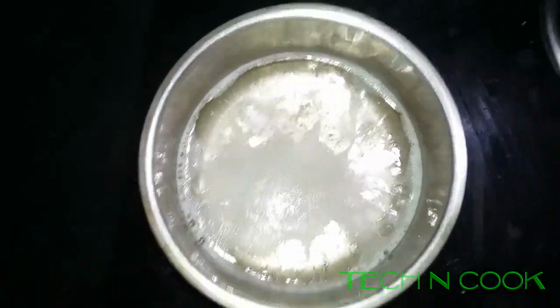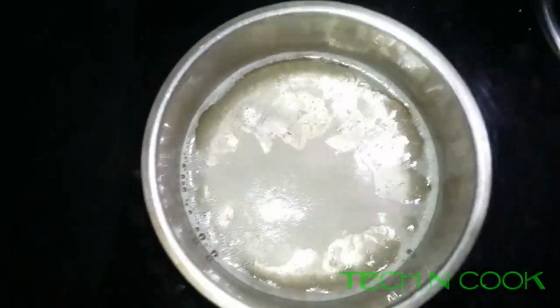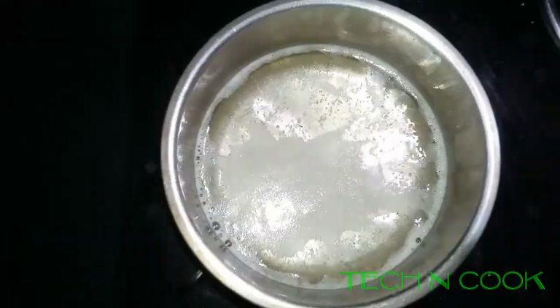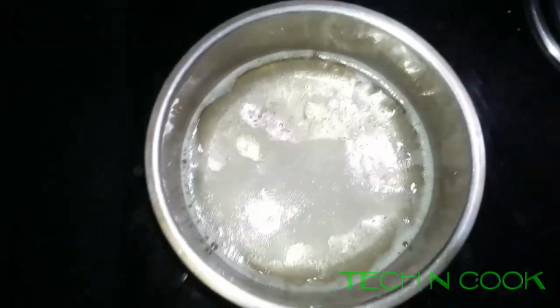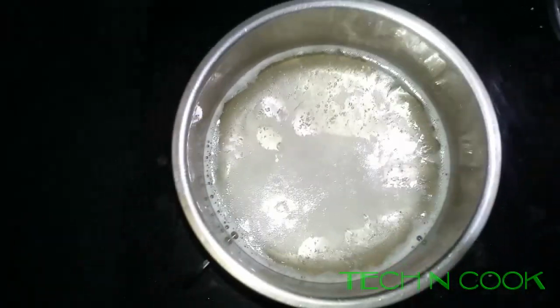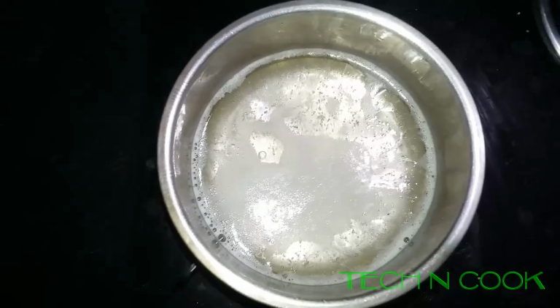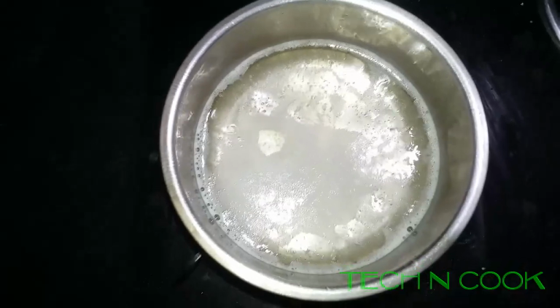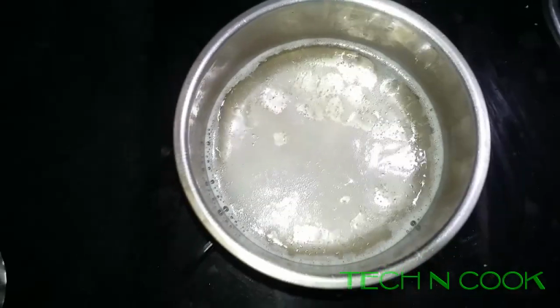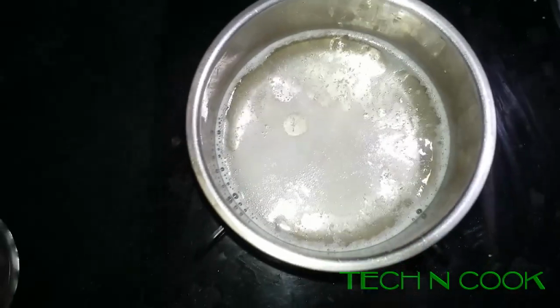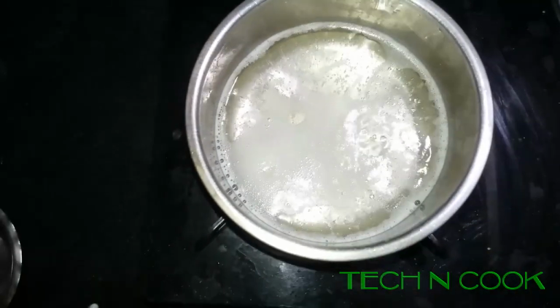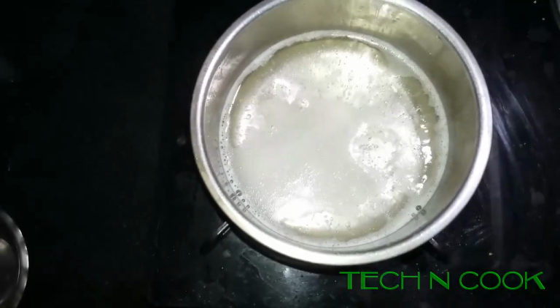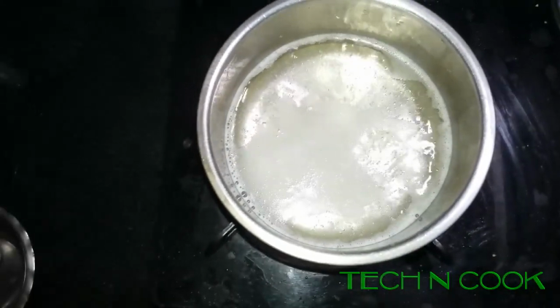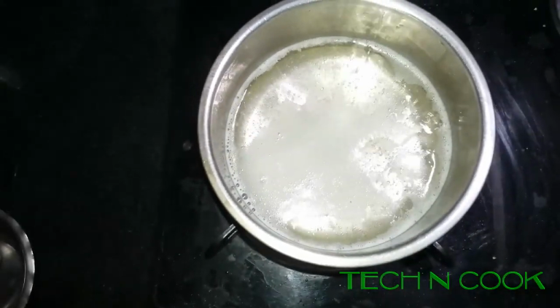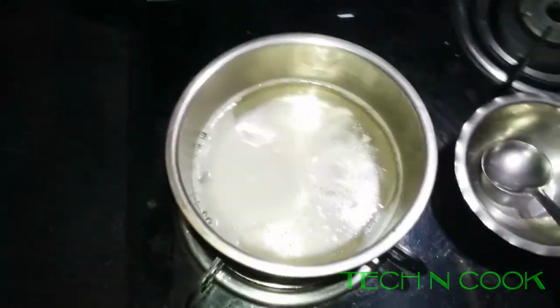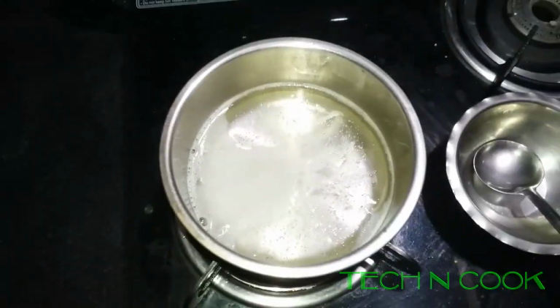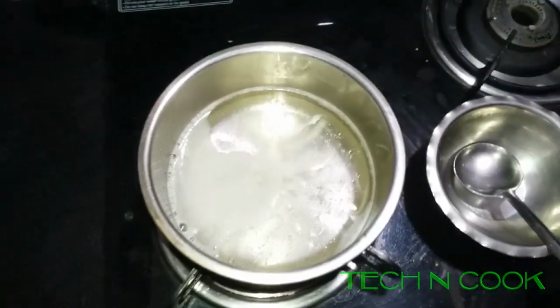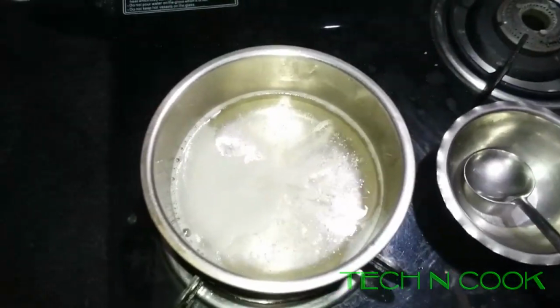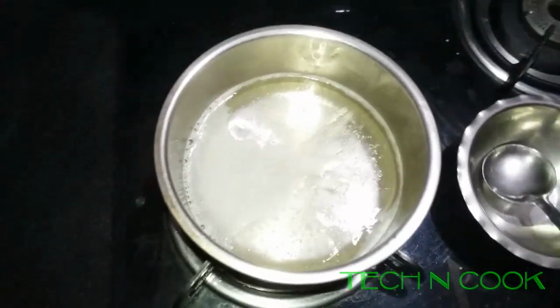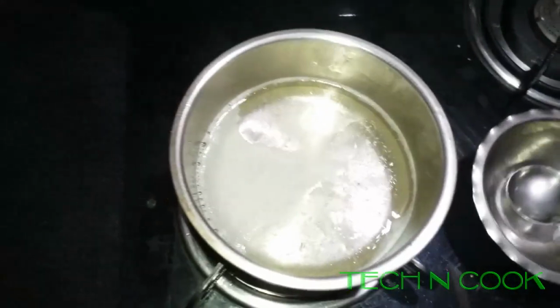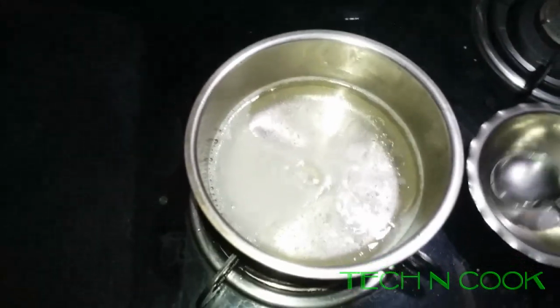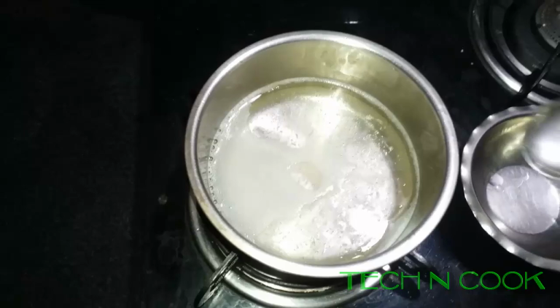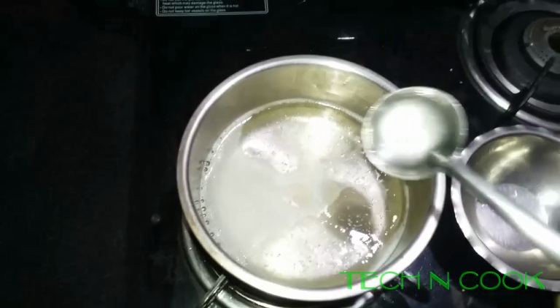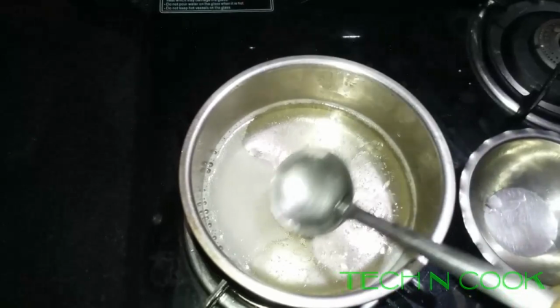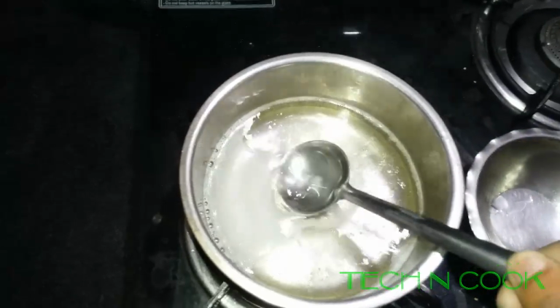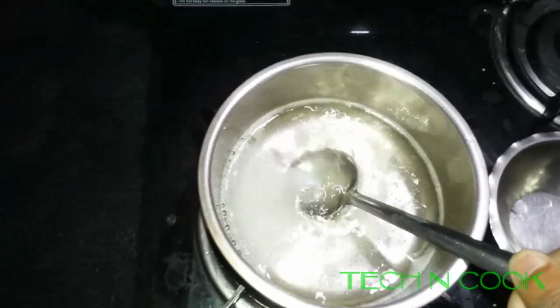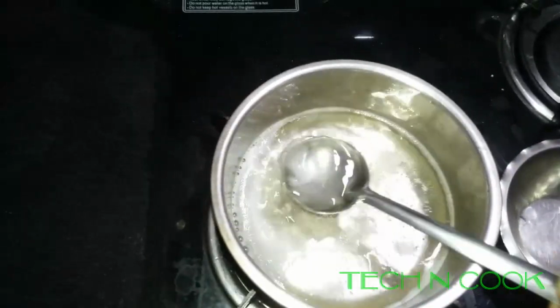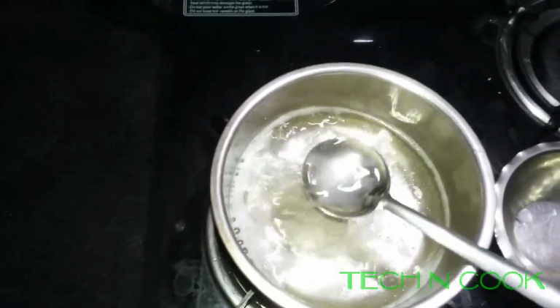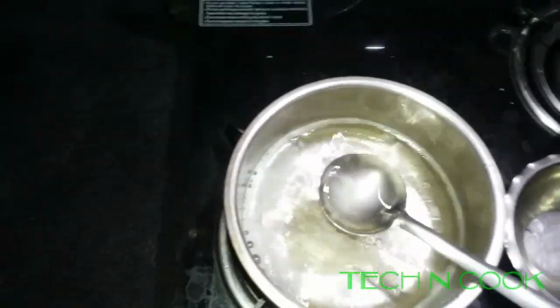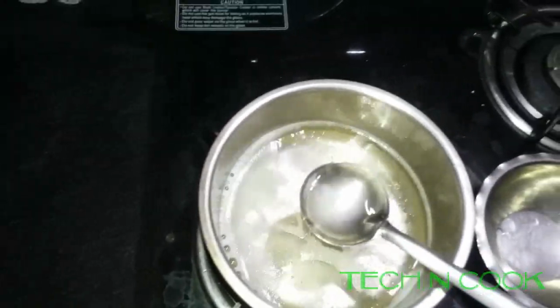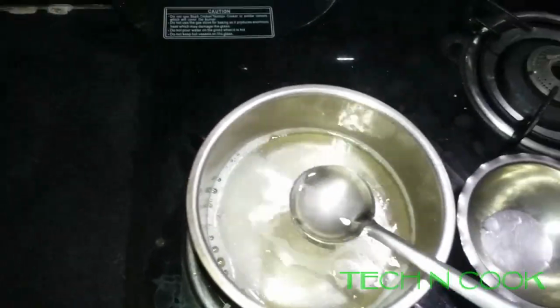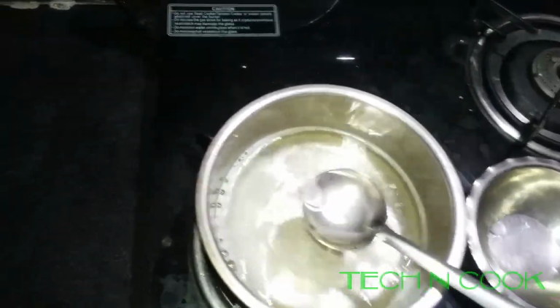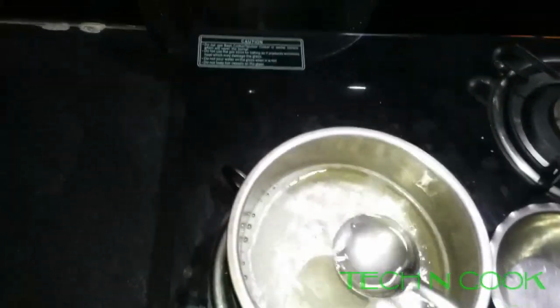Add the full amount. Let it boil for some time. After 5 minutes it has been boiling. So let me transfer some into a small bowl.